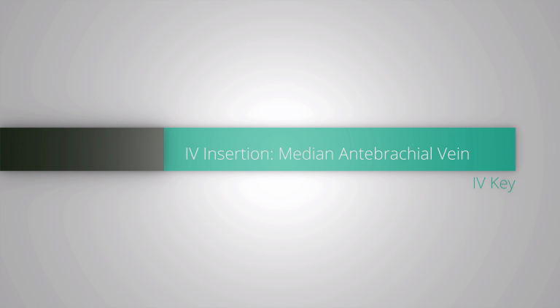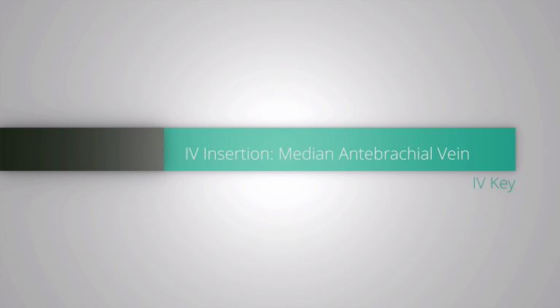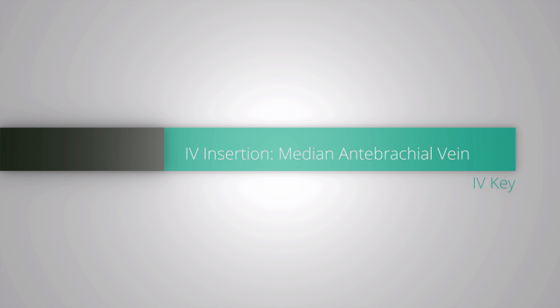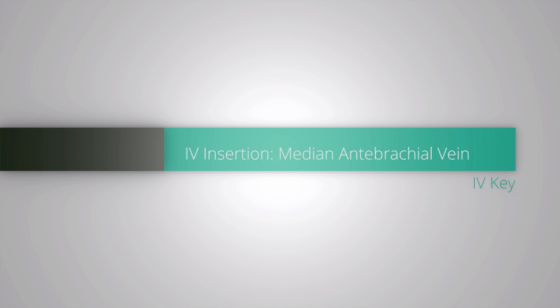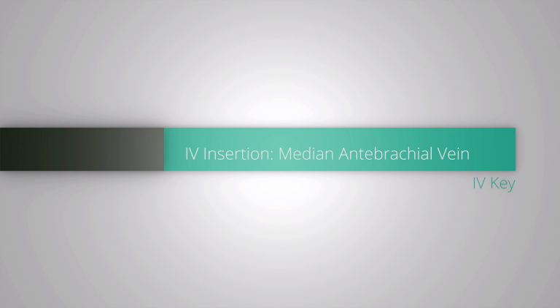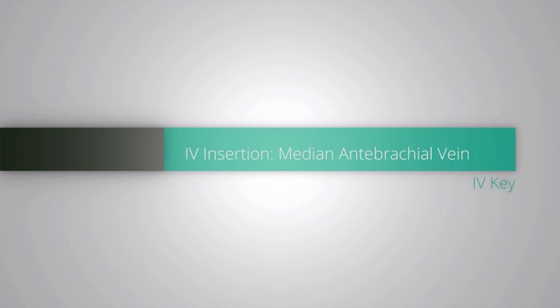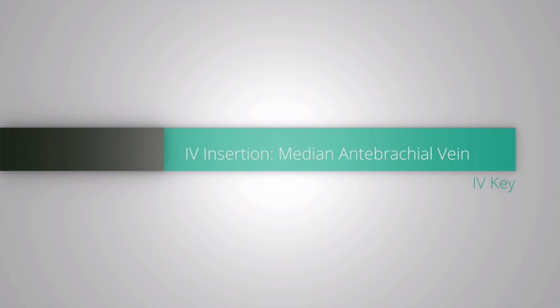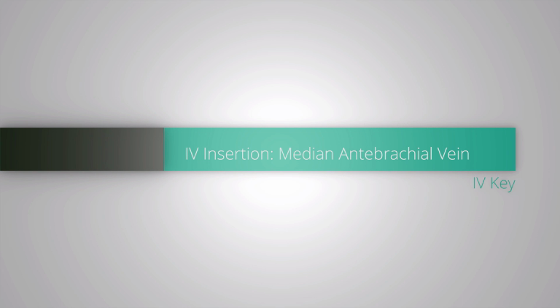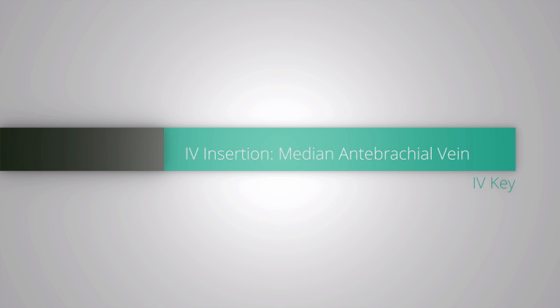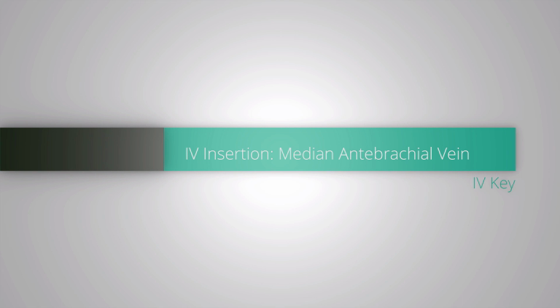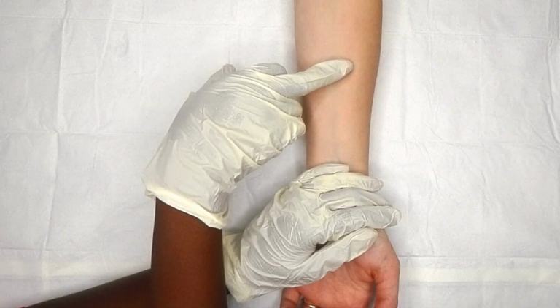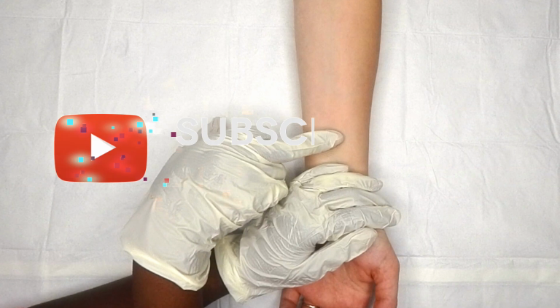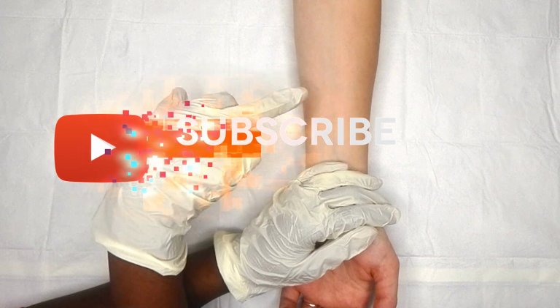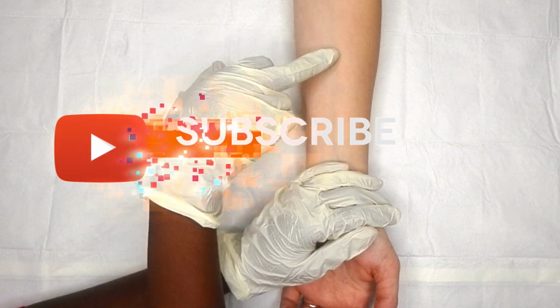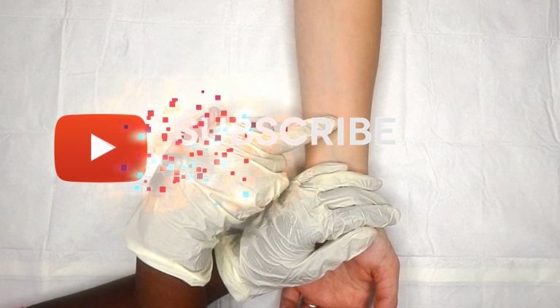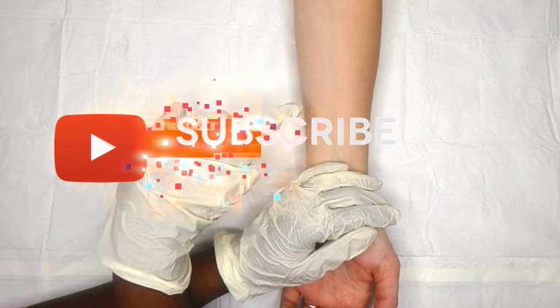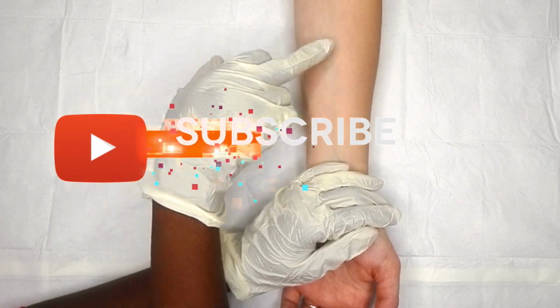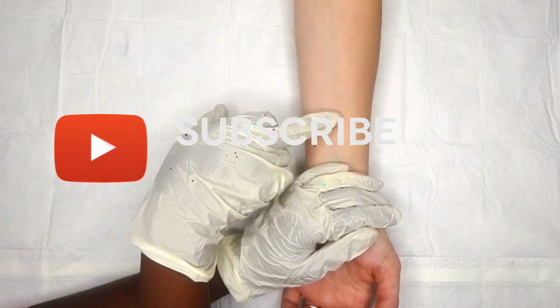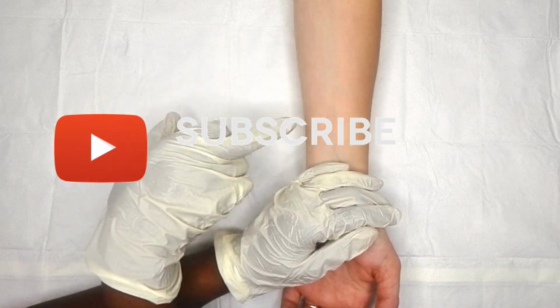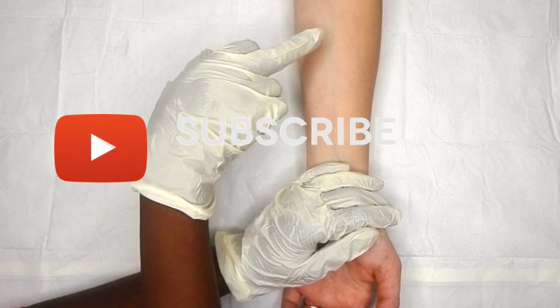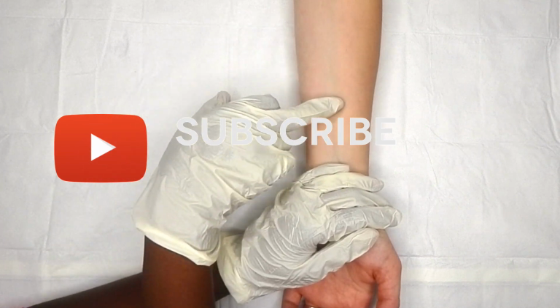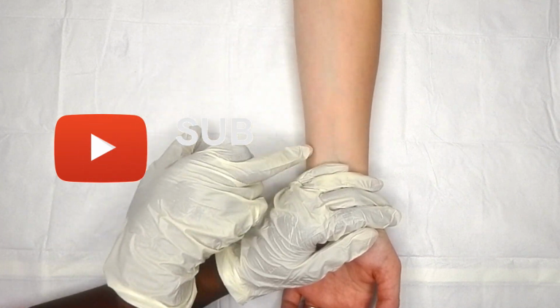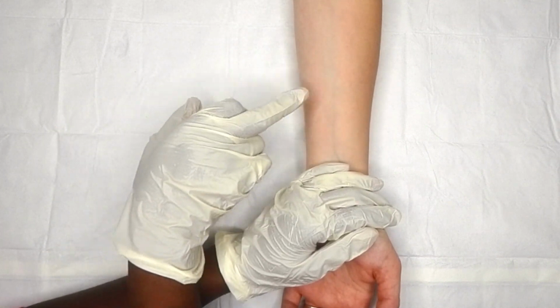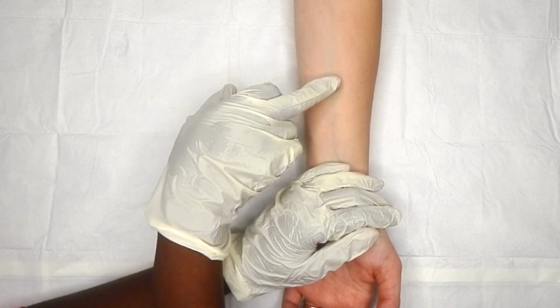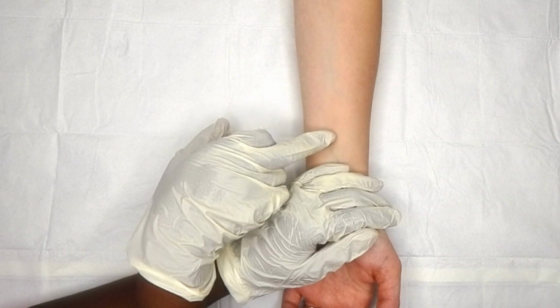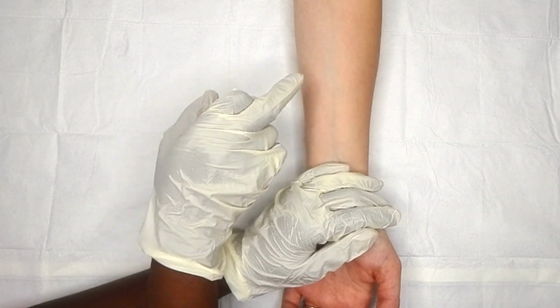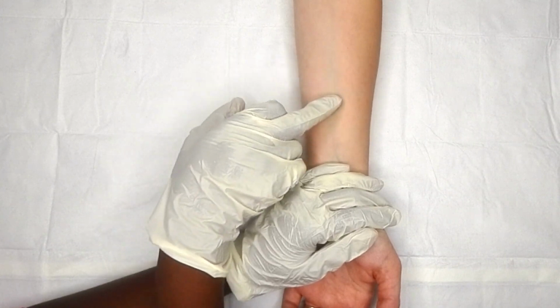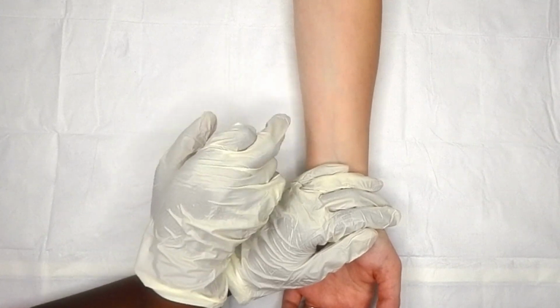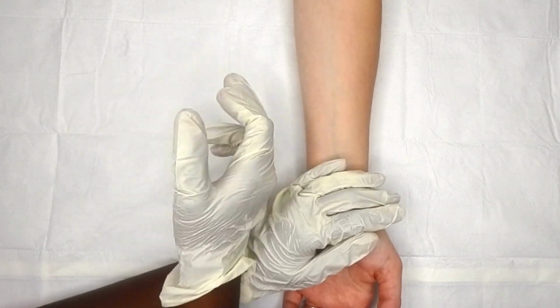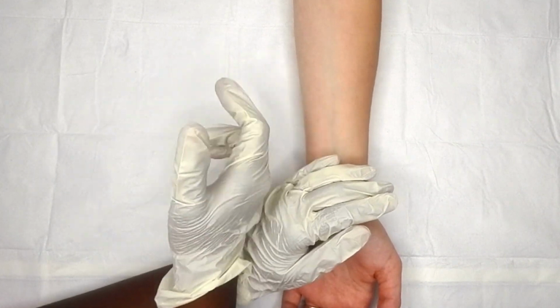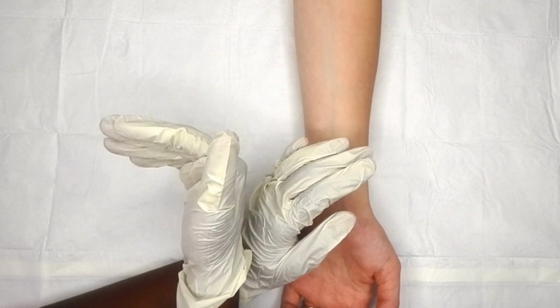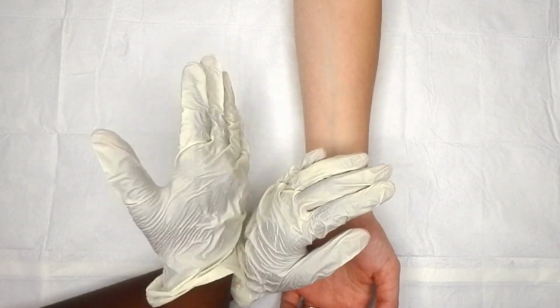Hey everybody, welcome to IV Key TV where I give you in-depth keys to IV insertion success. Please remember to like, subscribe, and hit that bell to get notified when I put more videos out.